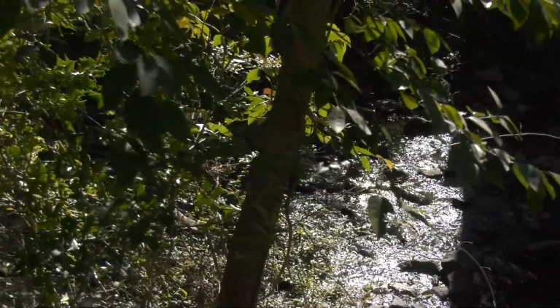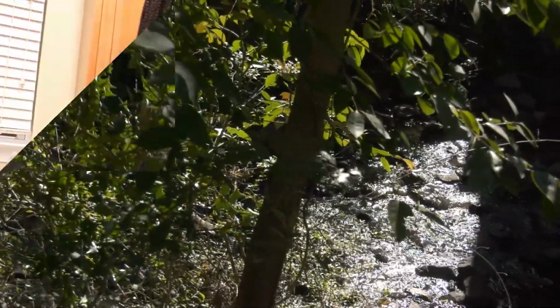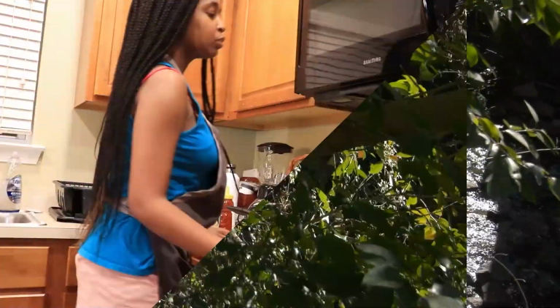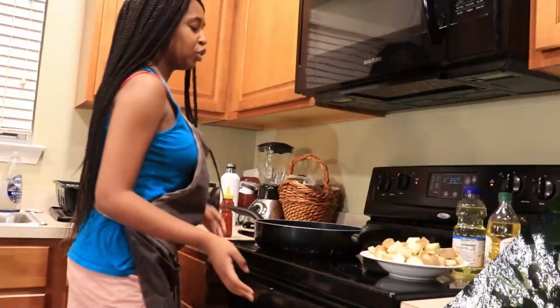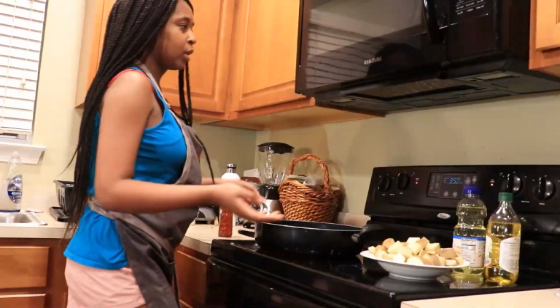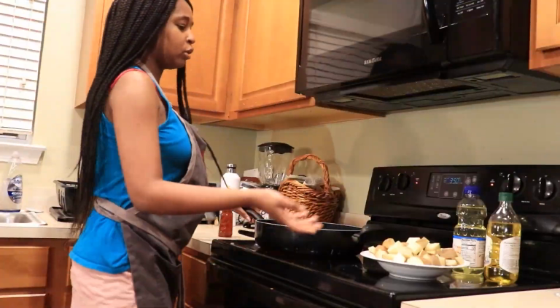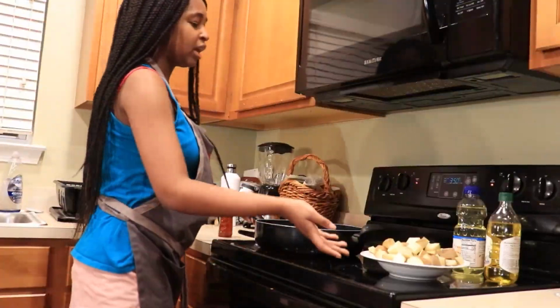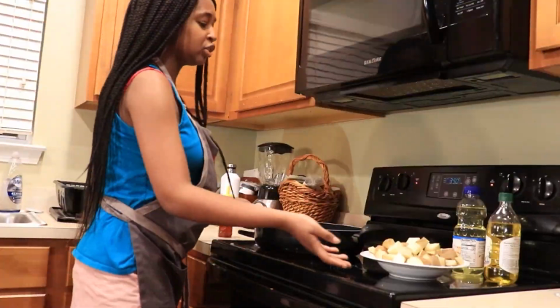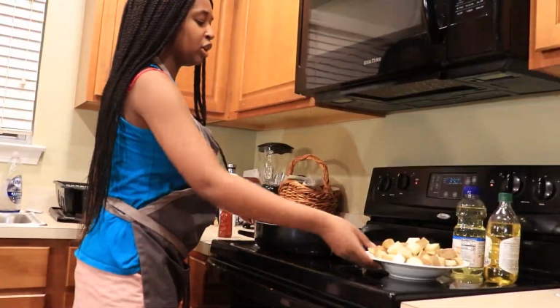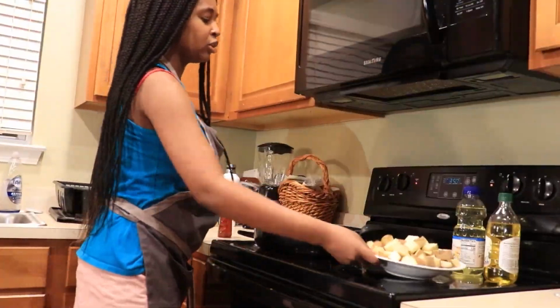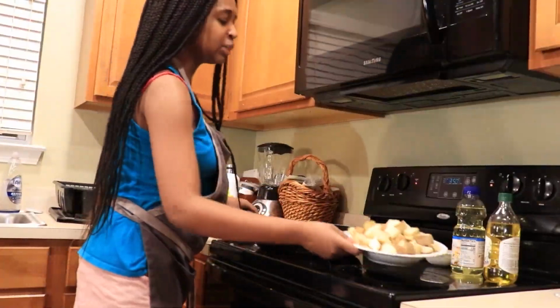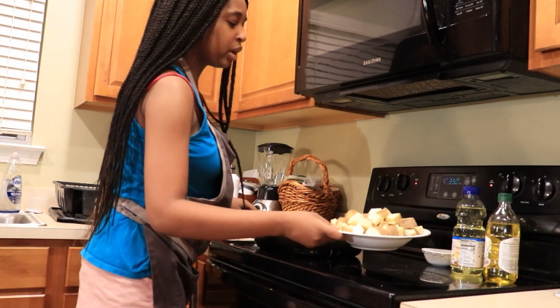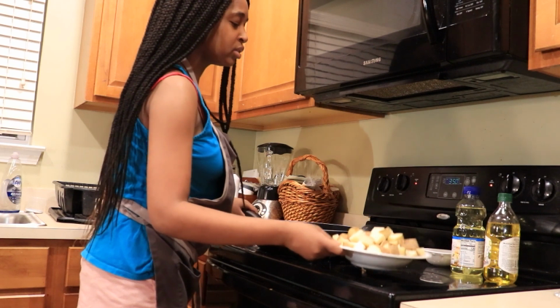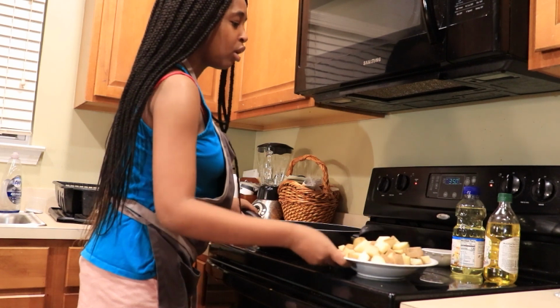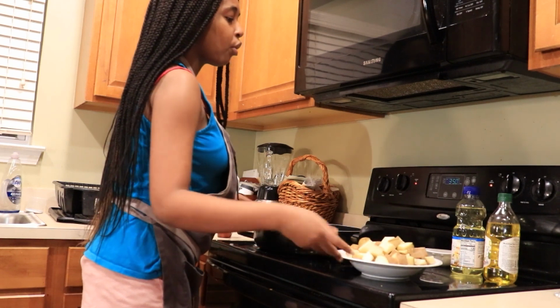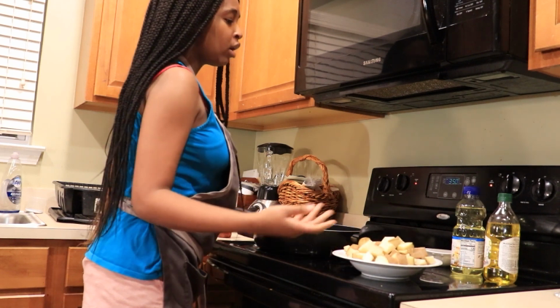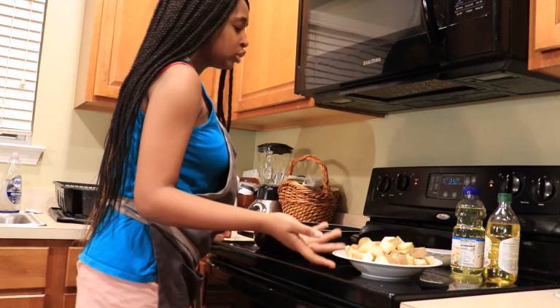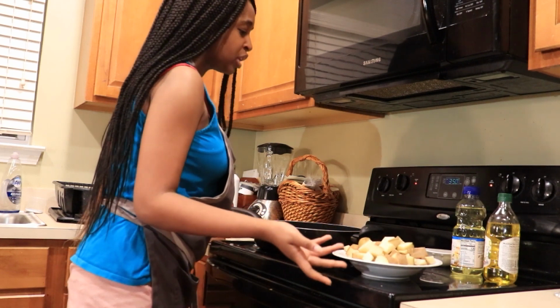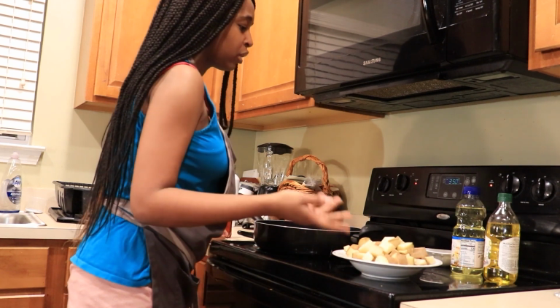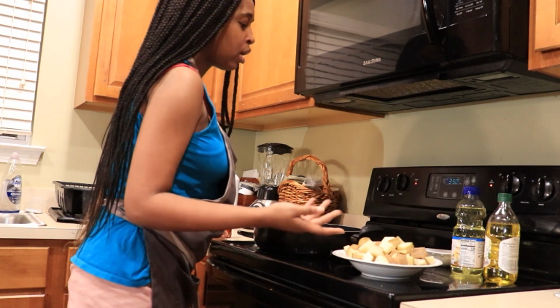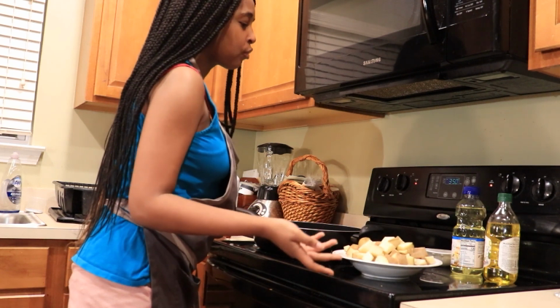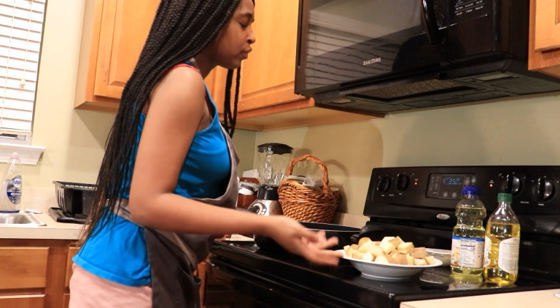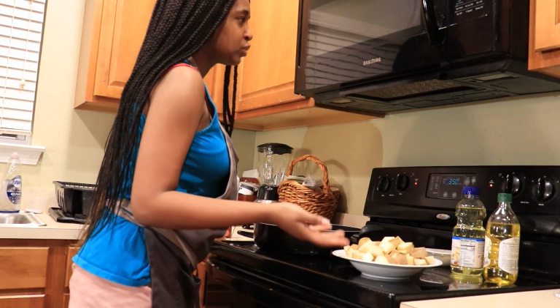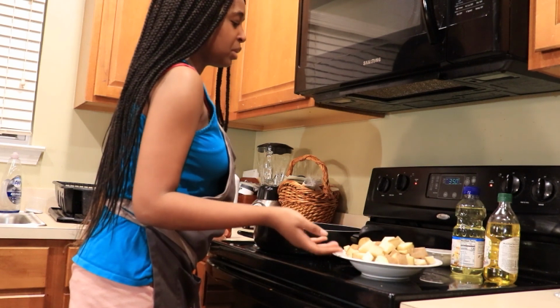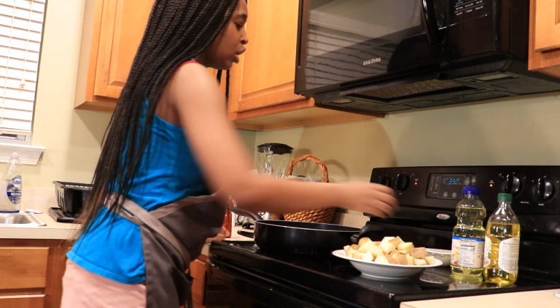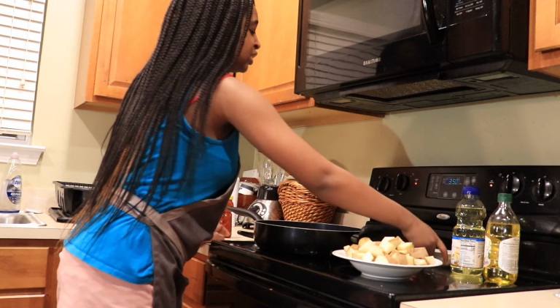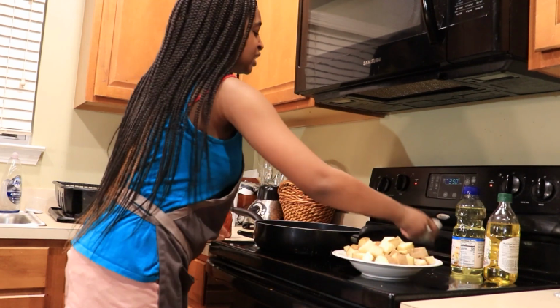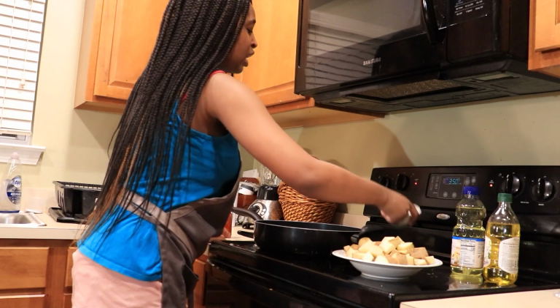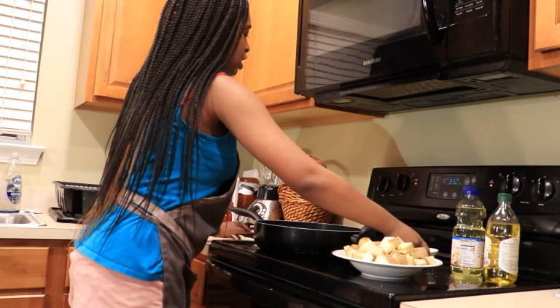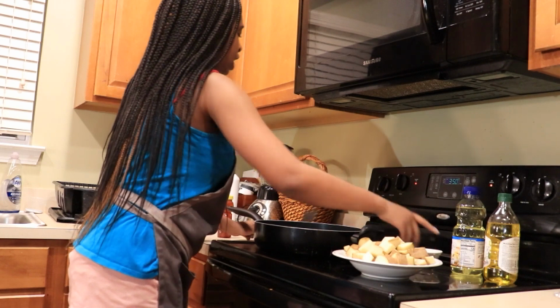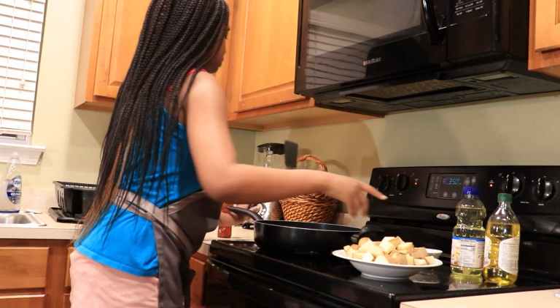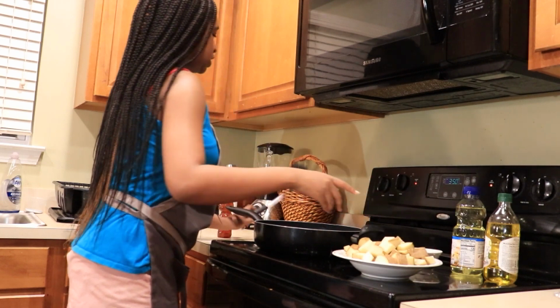This is where you prepare your potatoes. You'll need your diced potatoes, oil of your choice — preferably olive oil for this recipe — your seasoning, and a spatula.